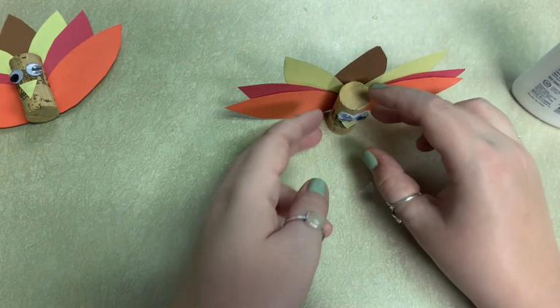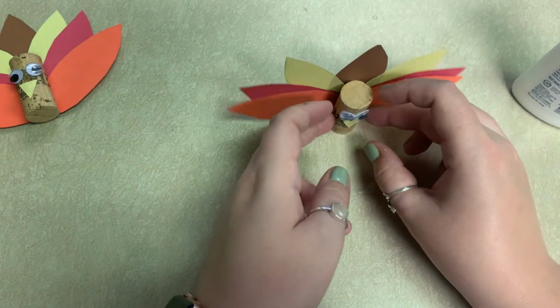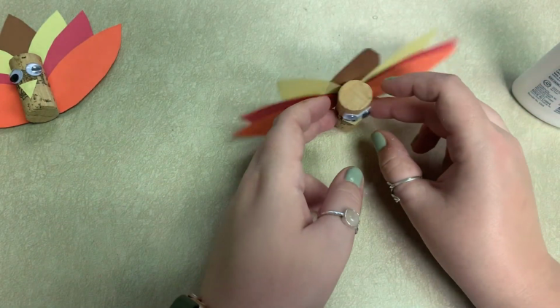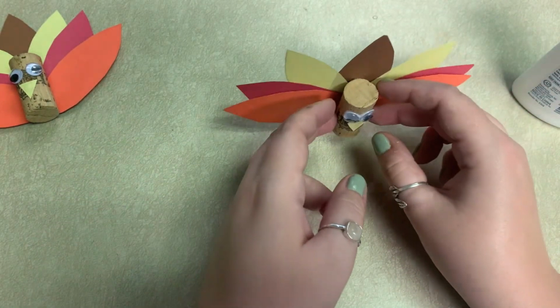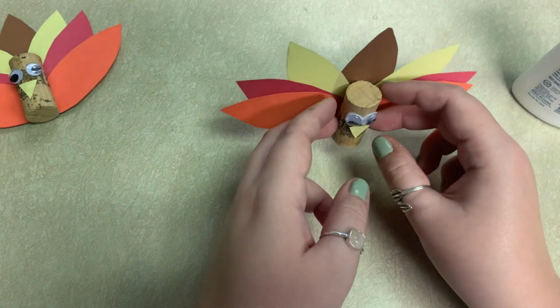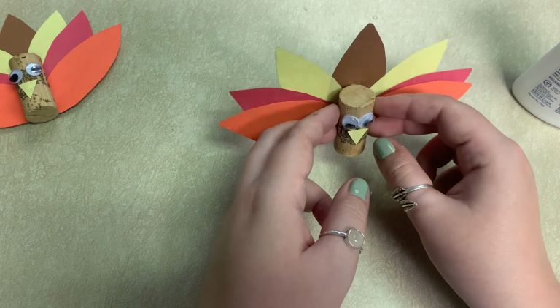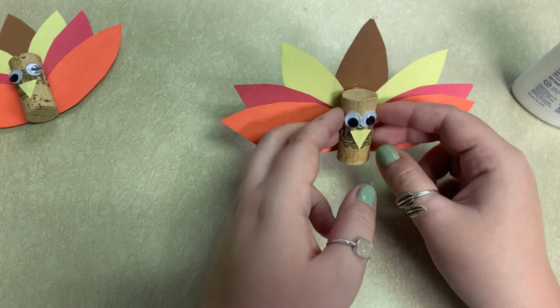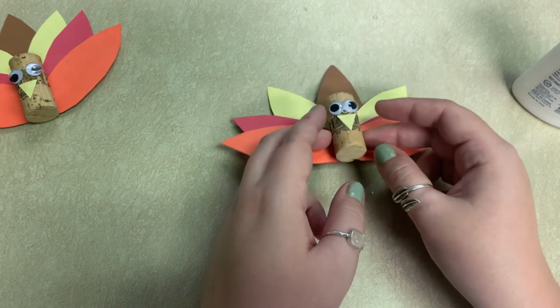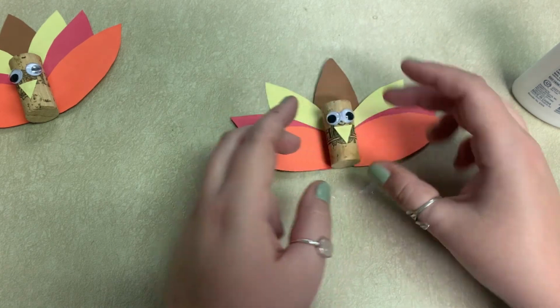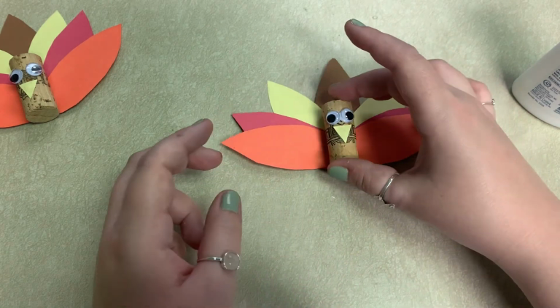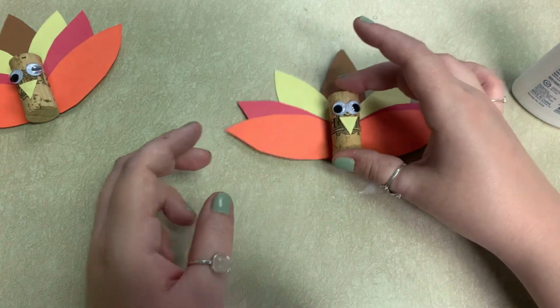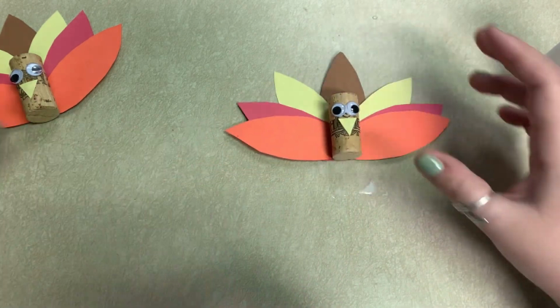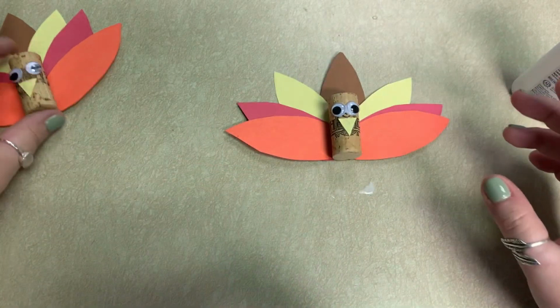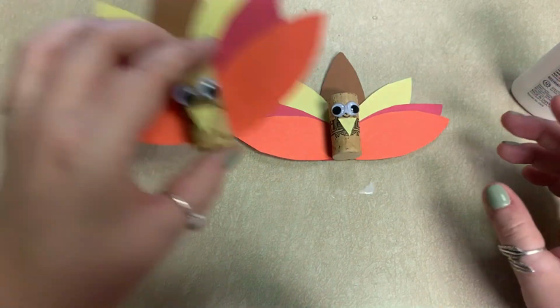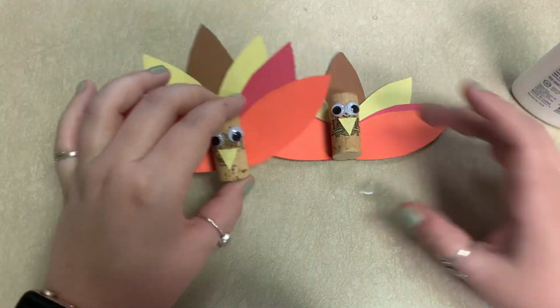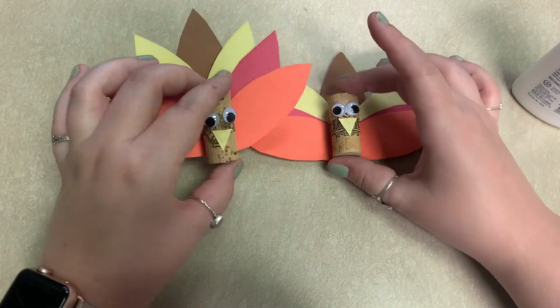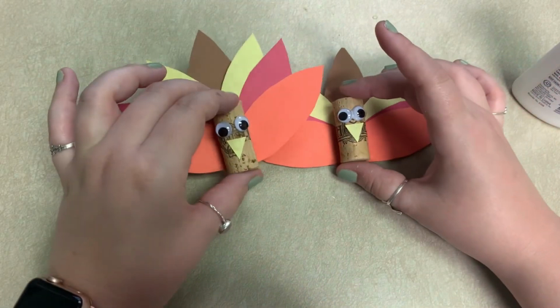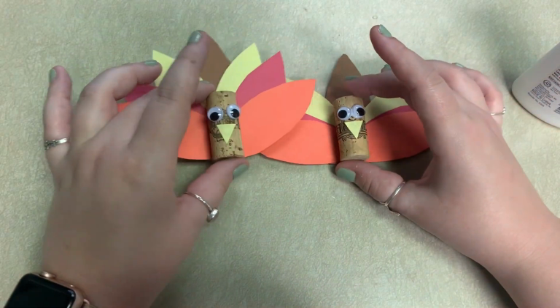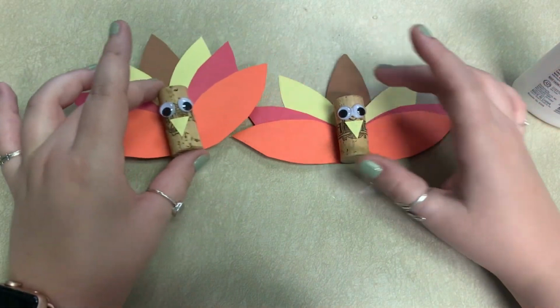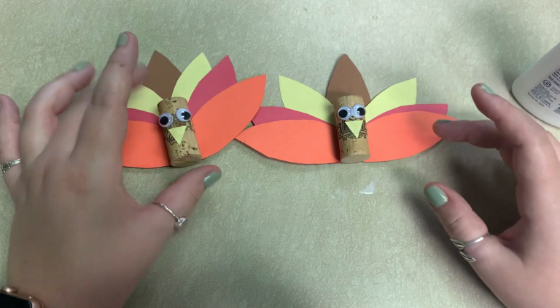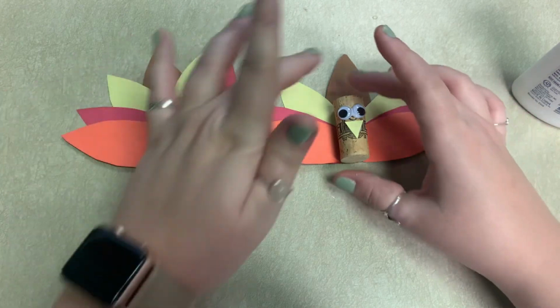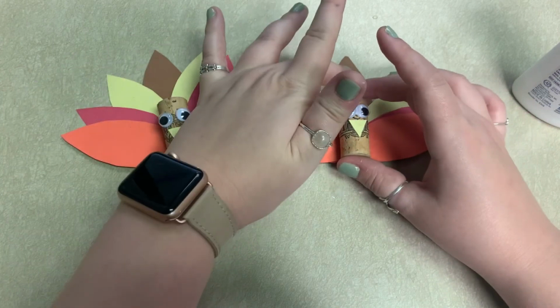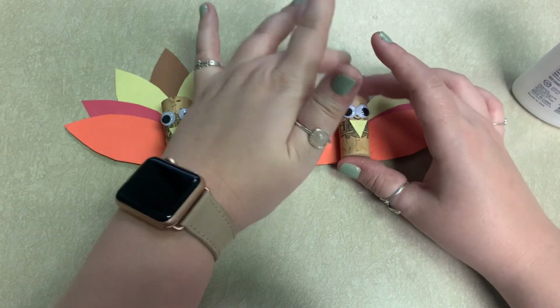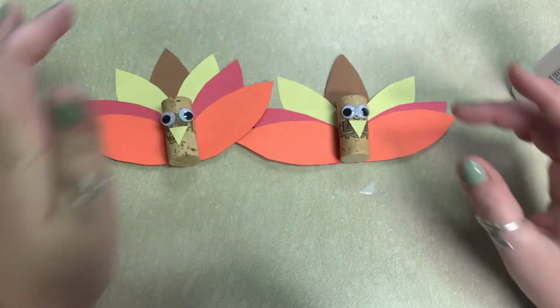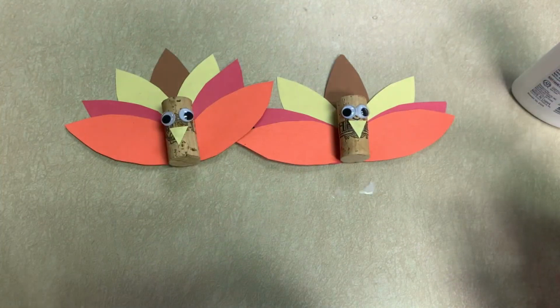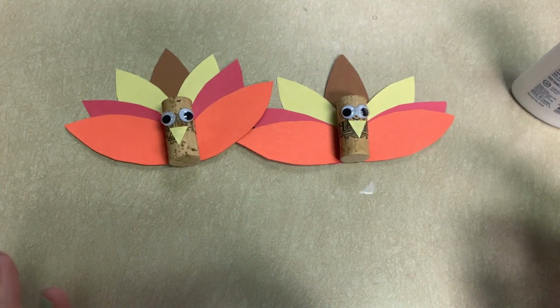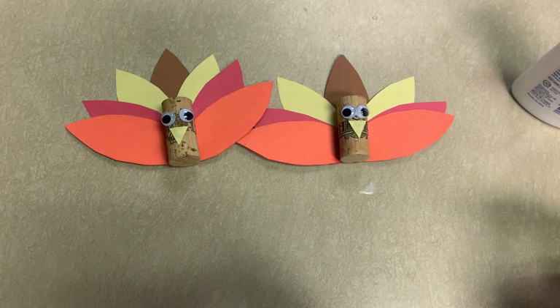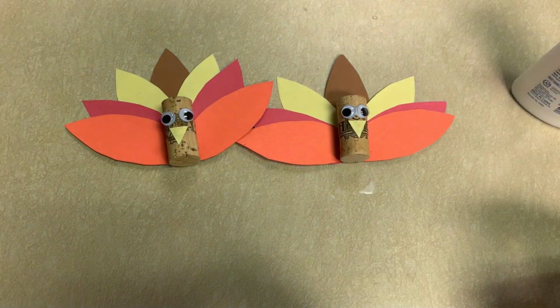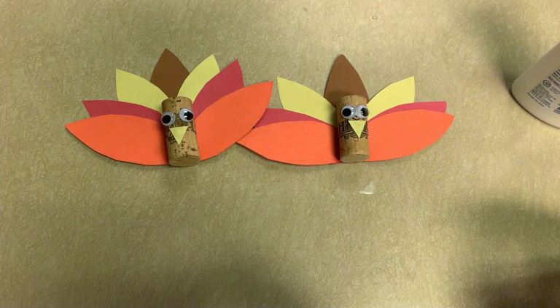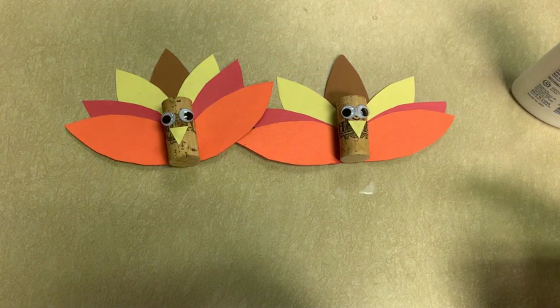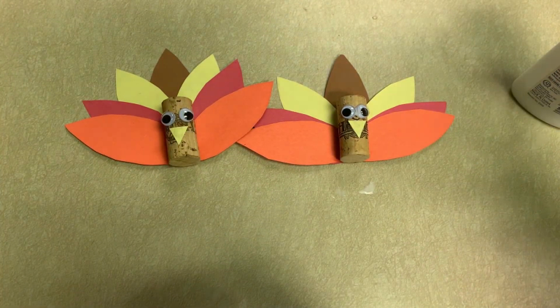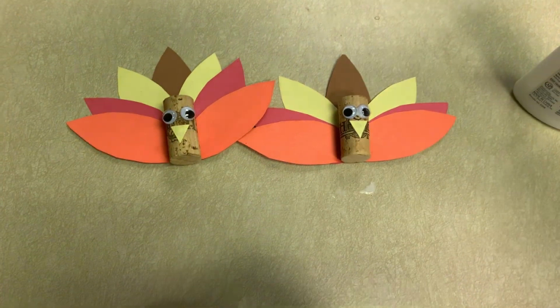Call the library starting on Monday if you would like a cork and cute turkey. I think they turn out really, really sweet and adorable for how quick and easy of a craft they are to make. Thanks for watching.